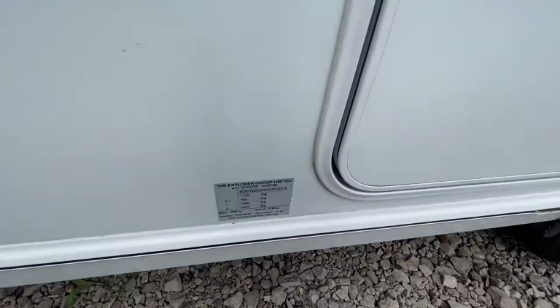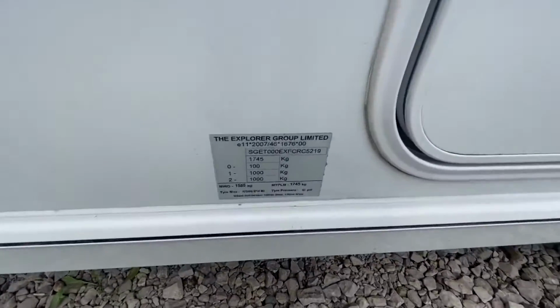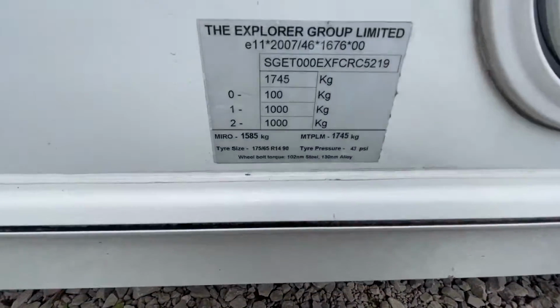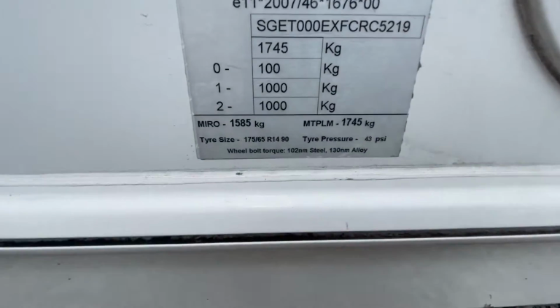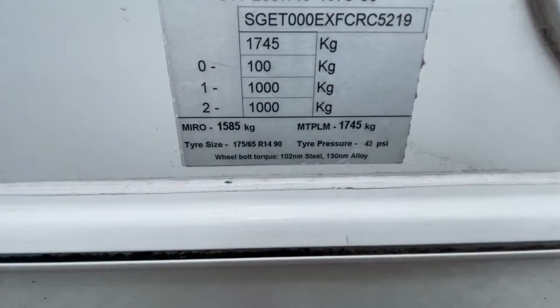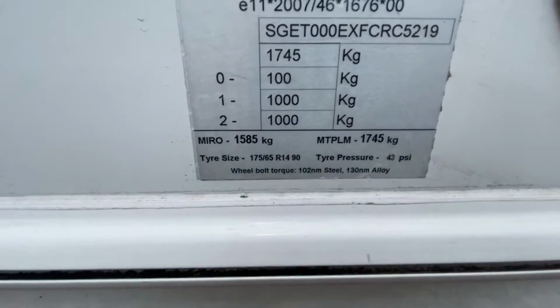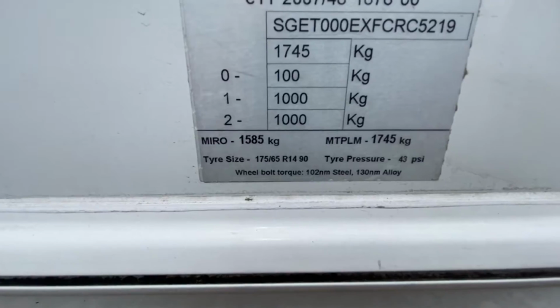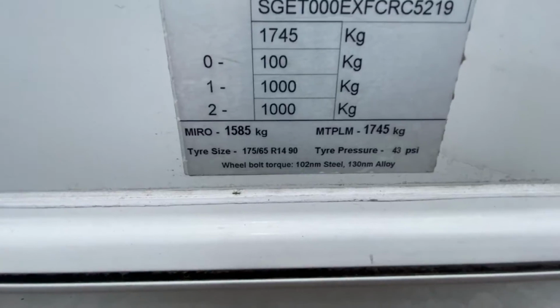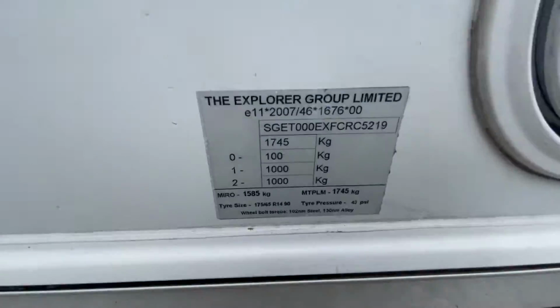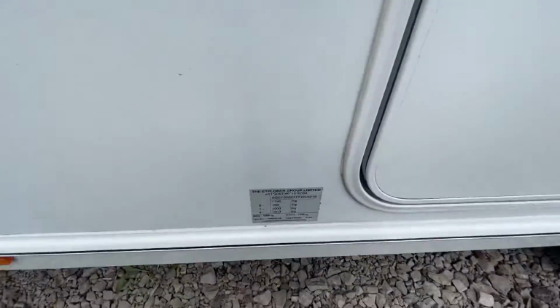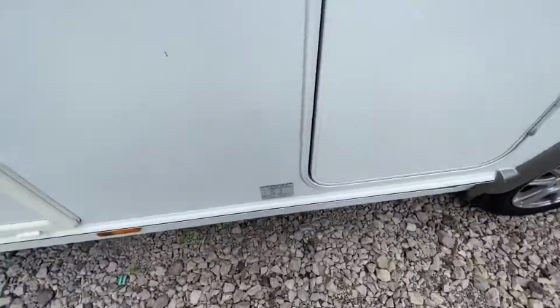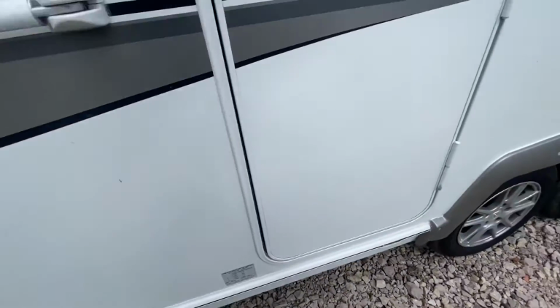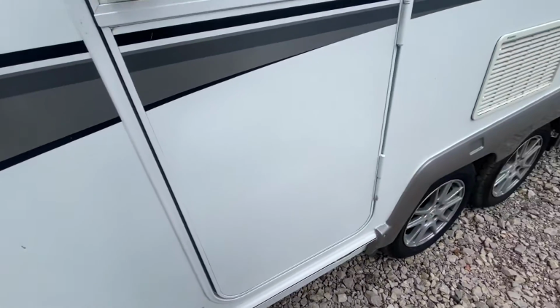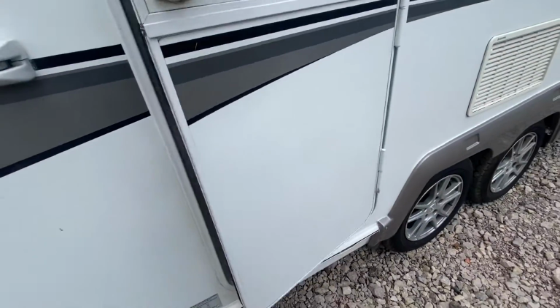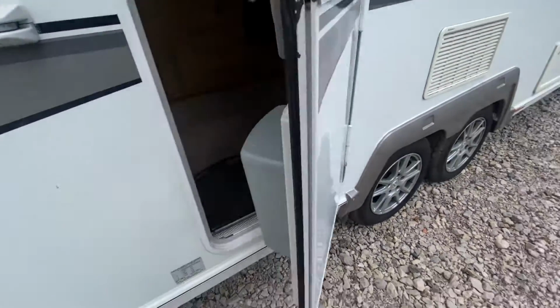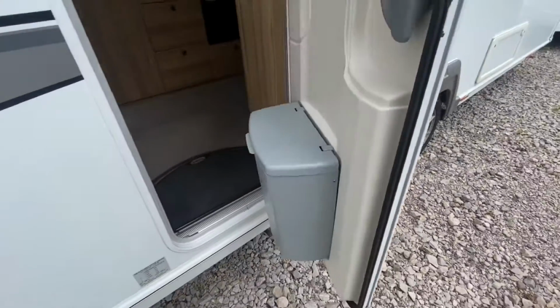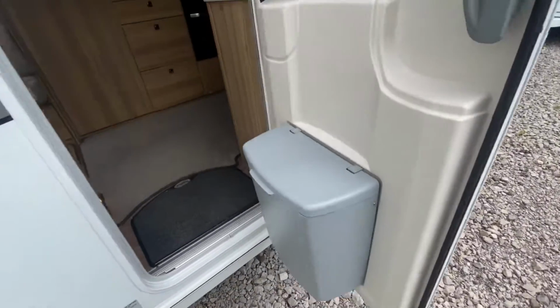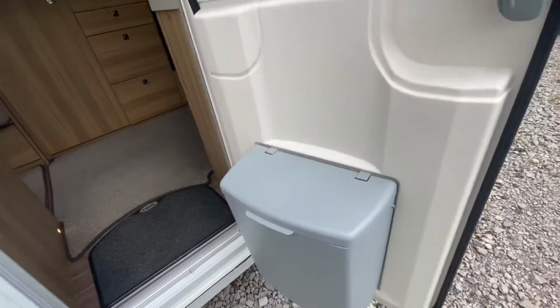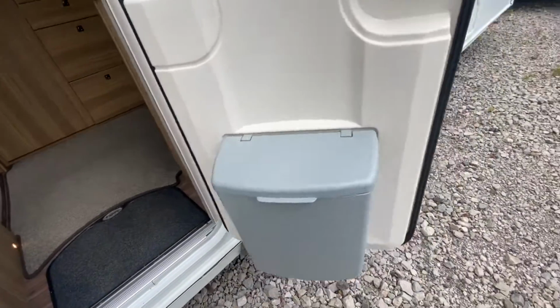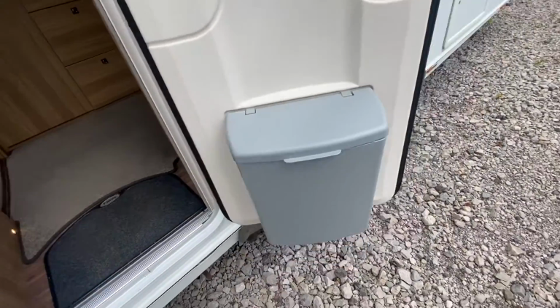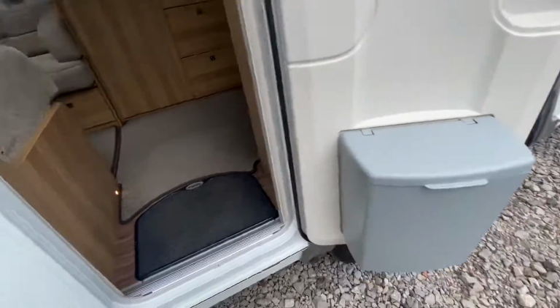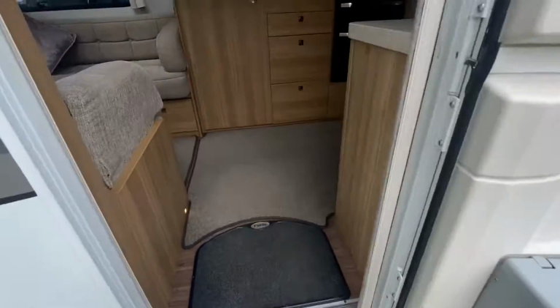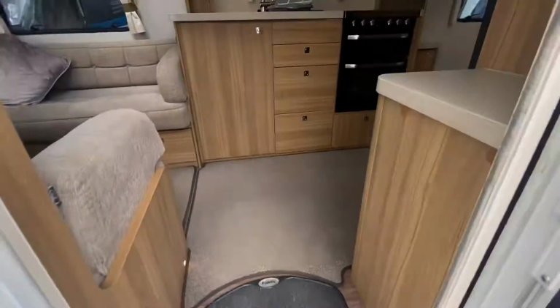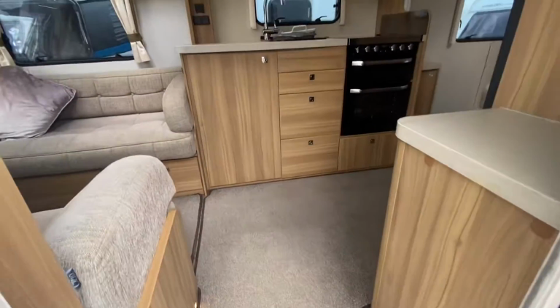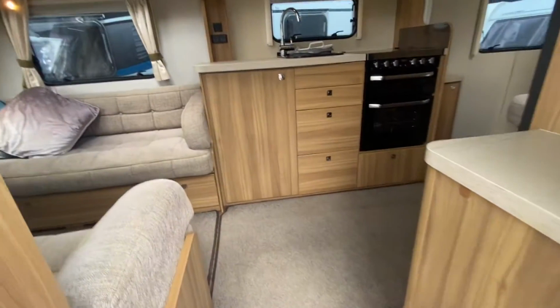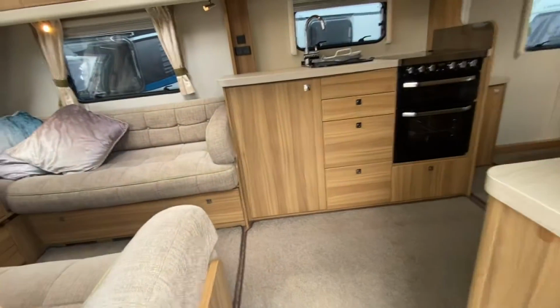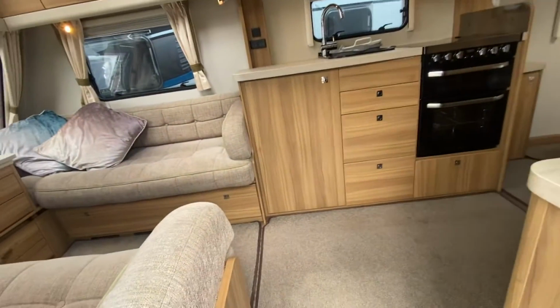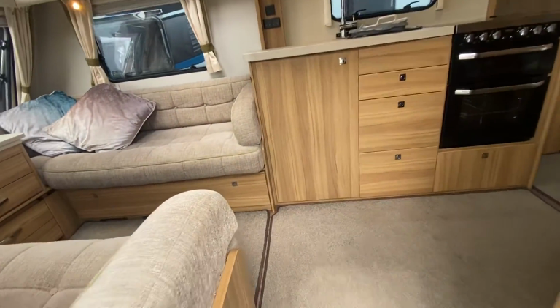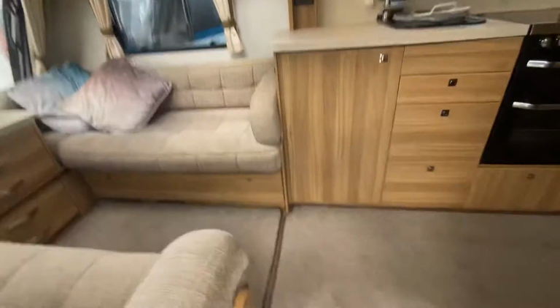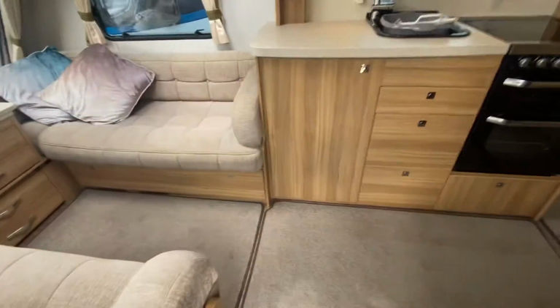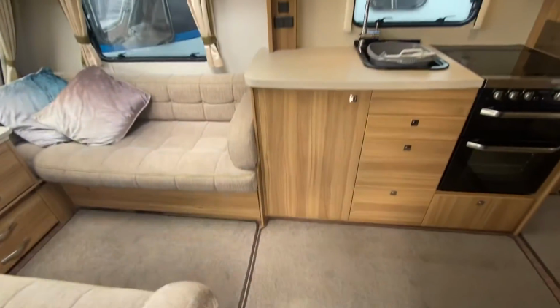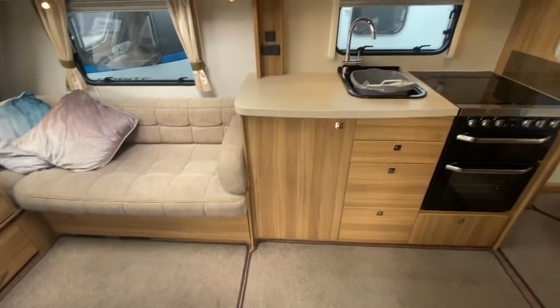The MTPLM weight of this is 1745kg, so it's still fairly light for a big twin-axle caravan that's top of the range.